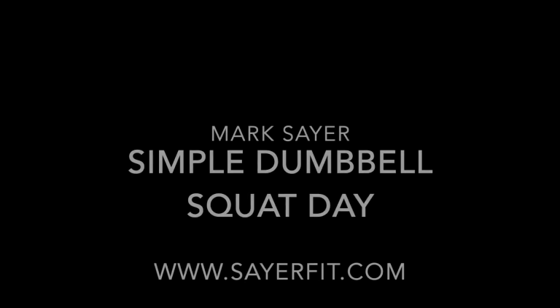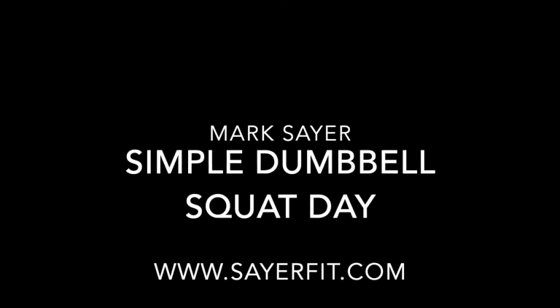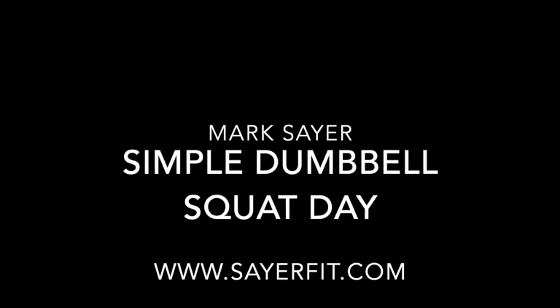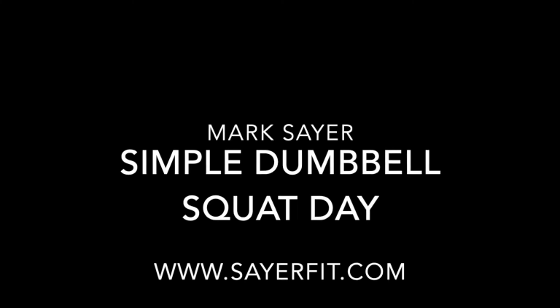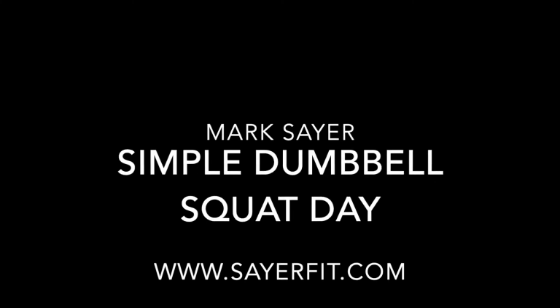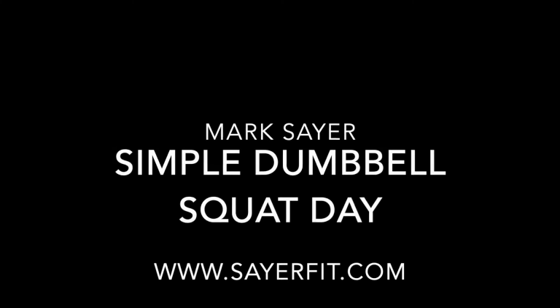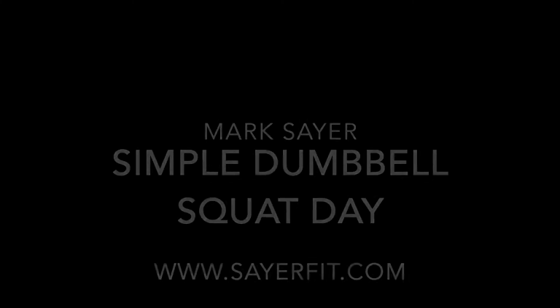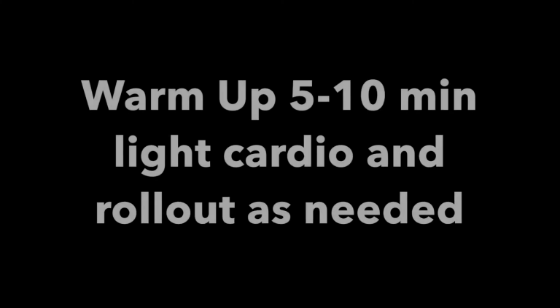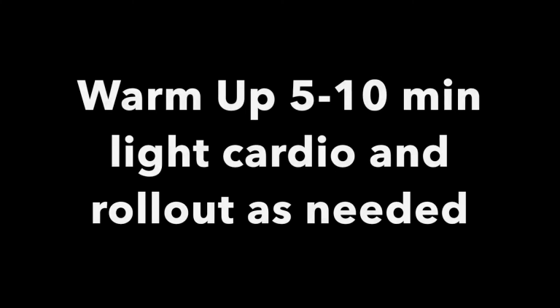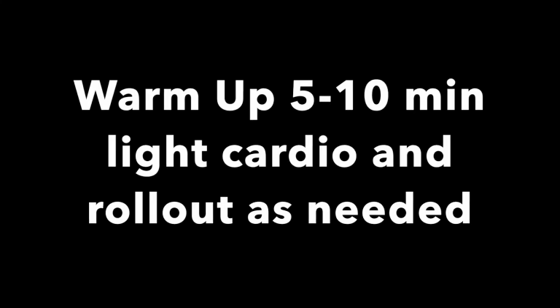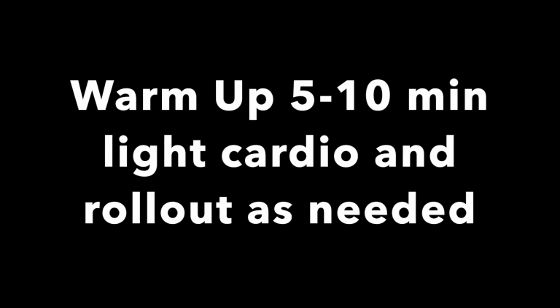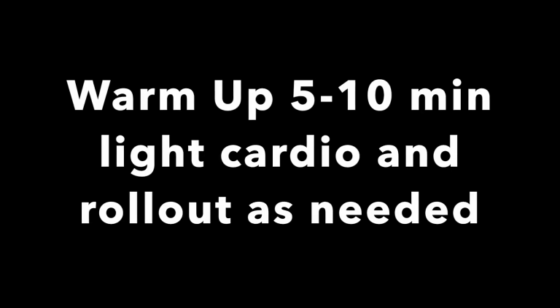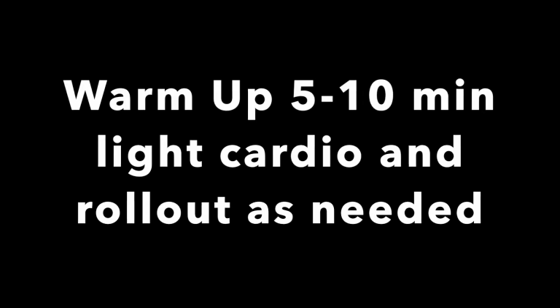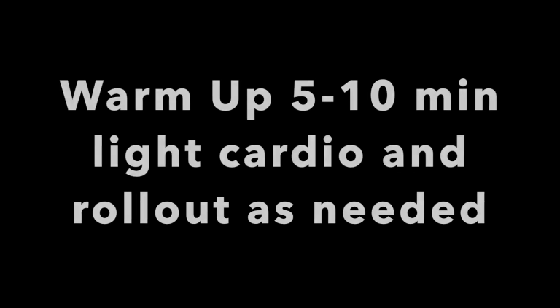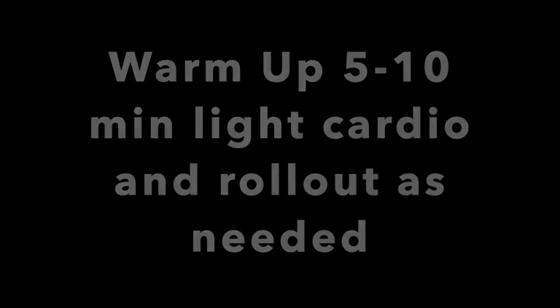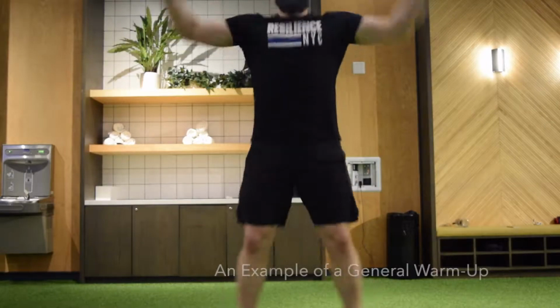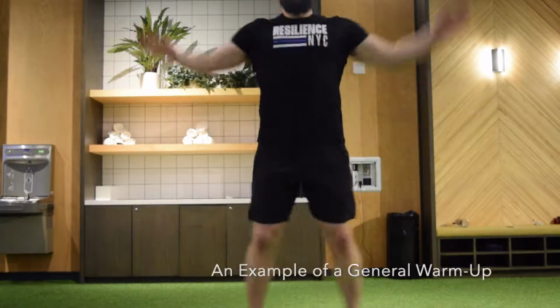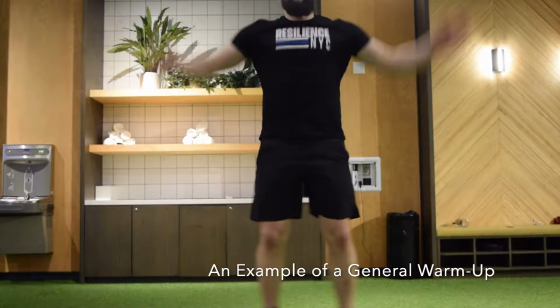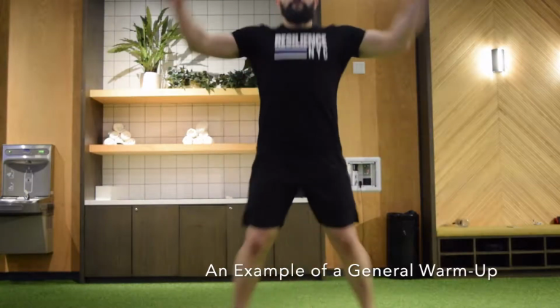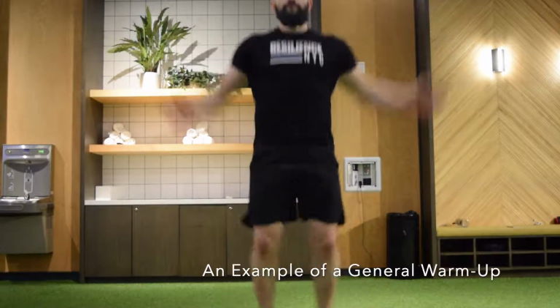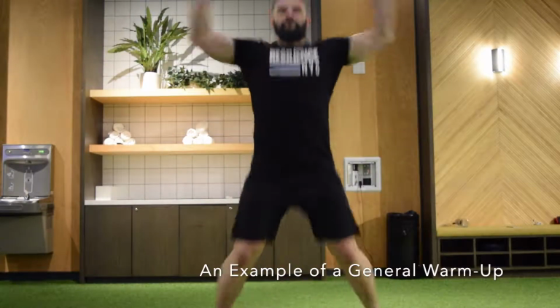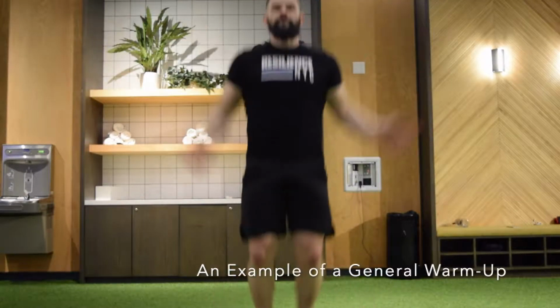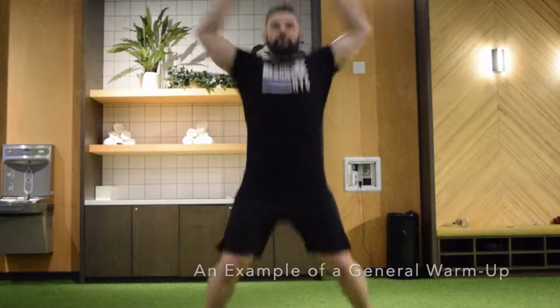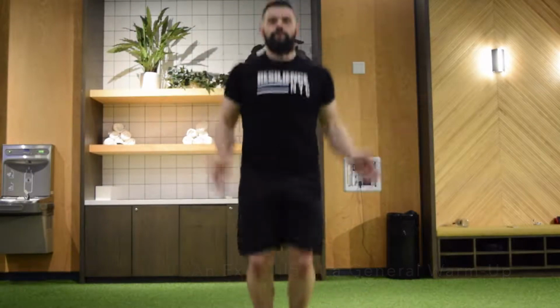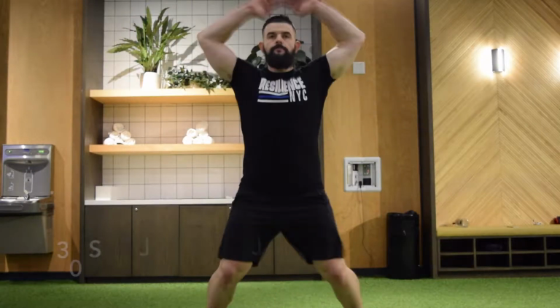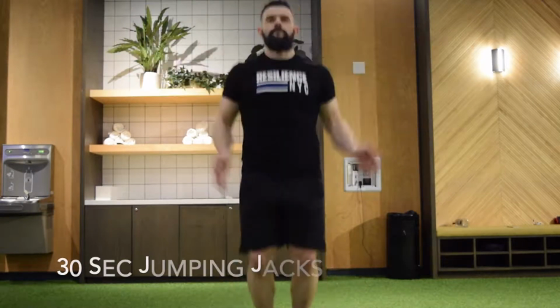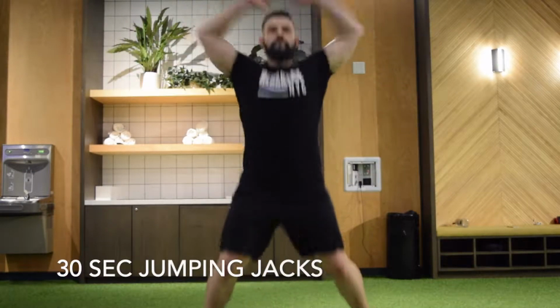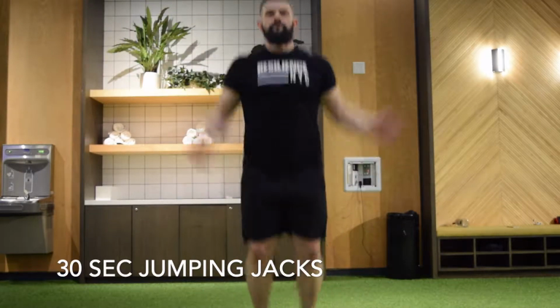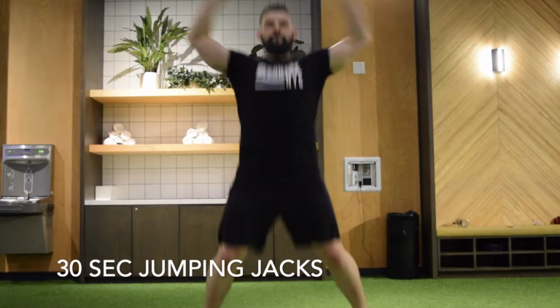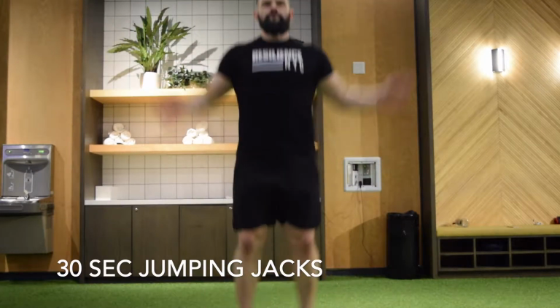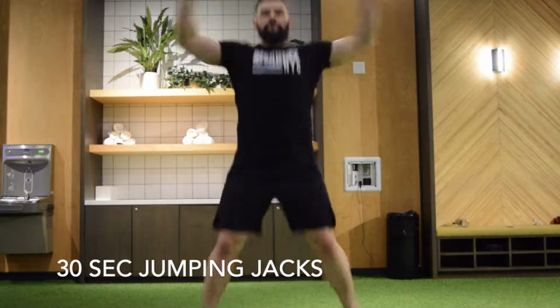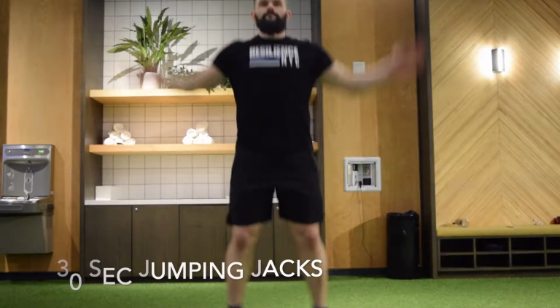My goal with this workout is to create a simple squat day that you can easily progress on your own. Start out with some light cardio and roll out as needed. Here's an example of a general warm-up if you don't have access to machines or don't want to run.